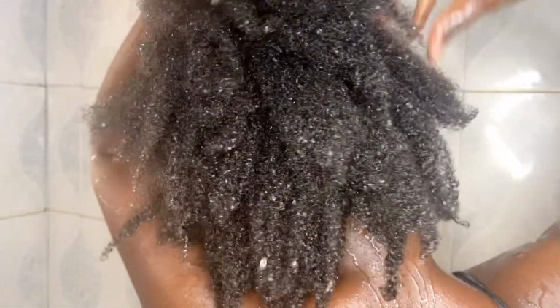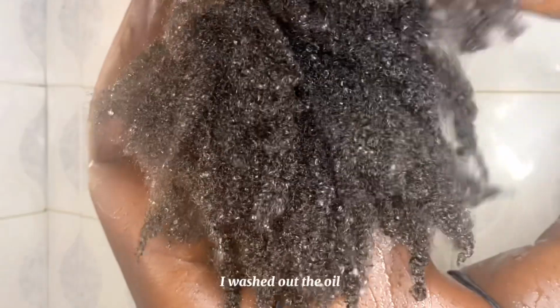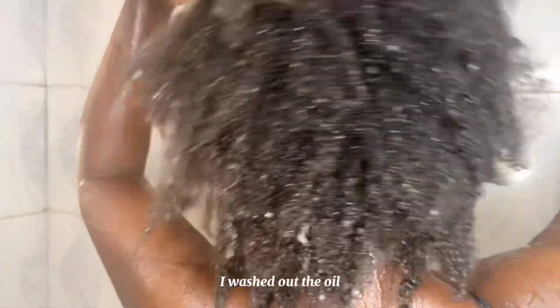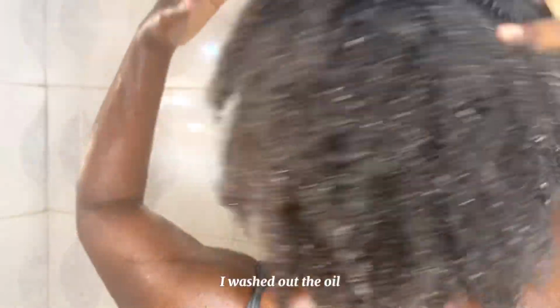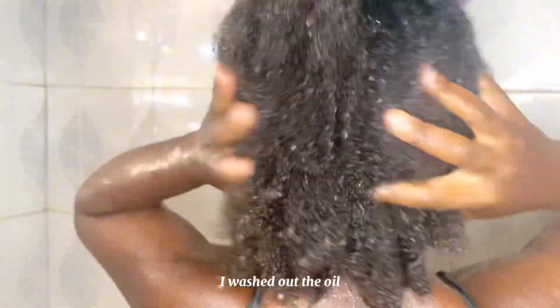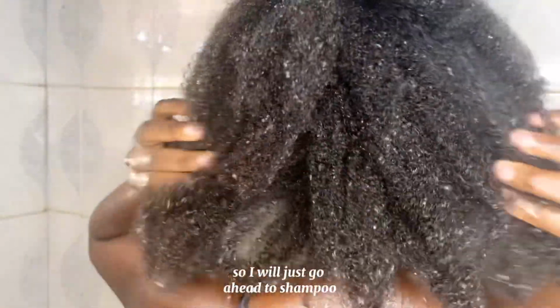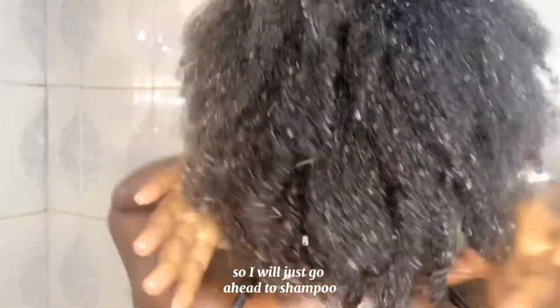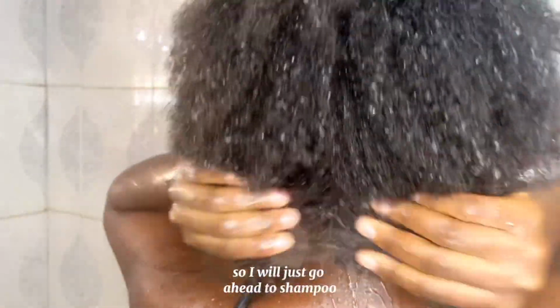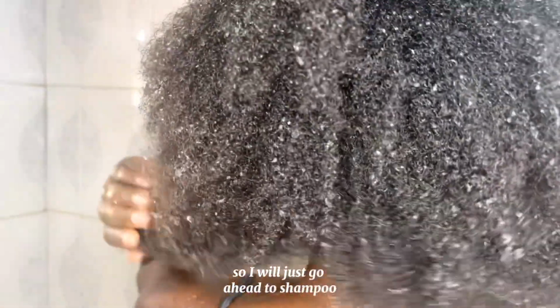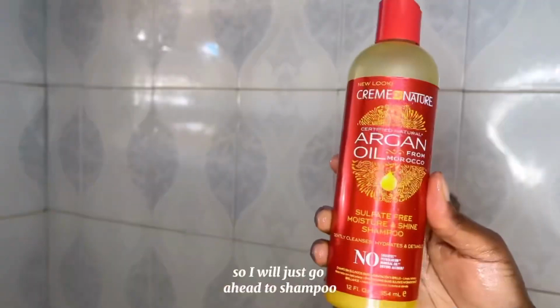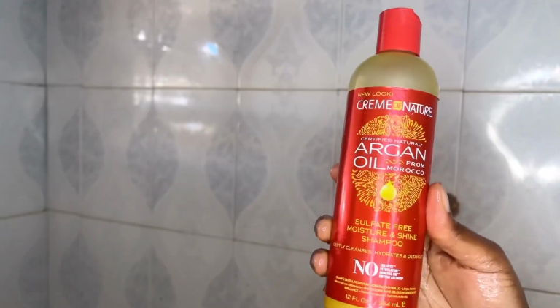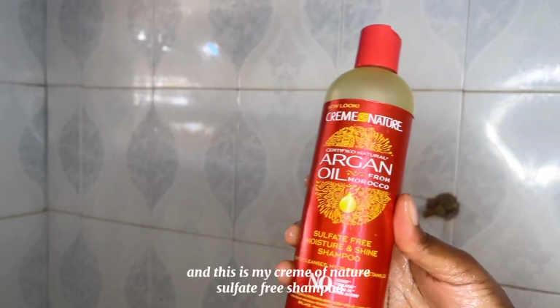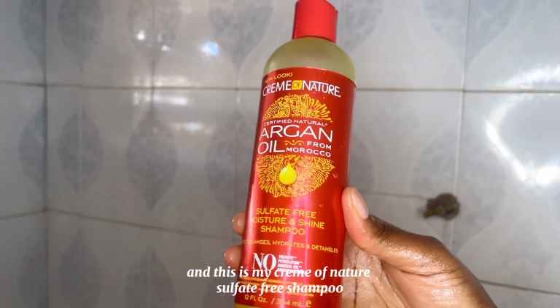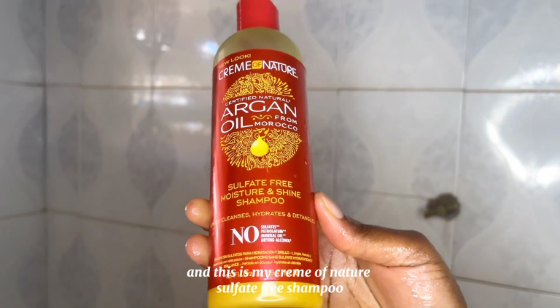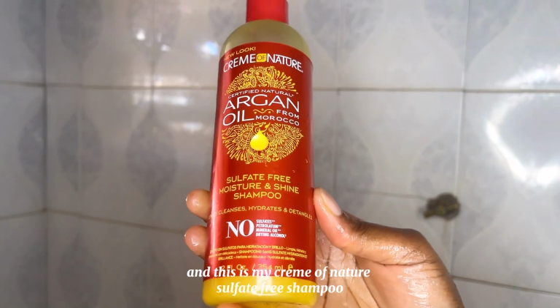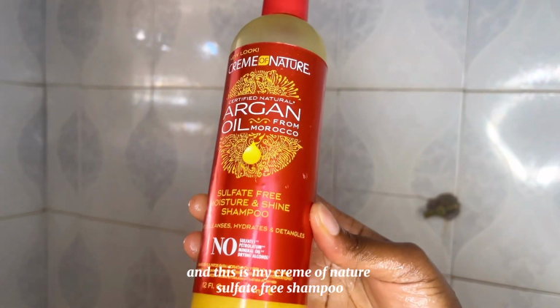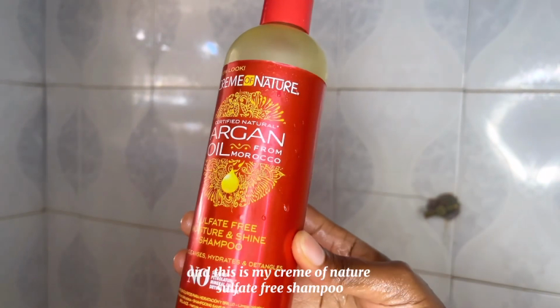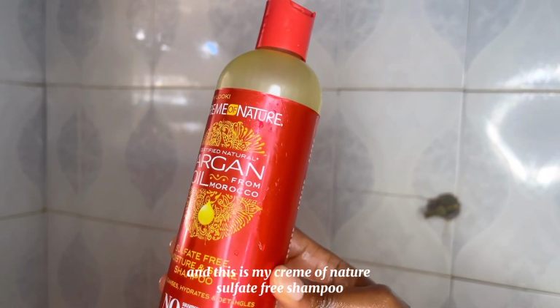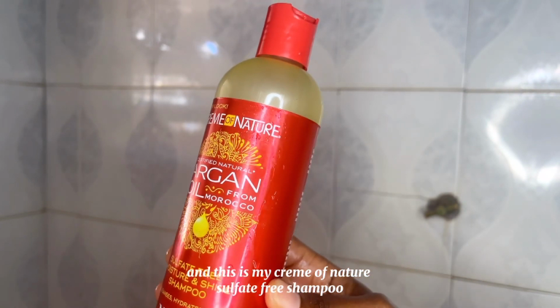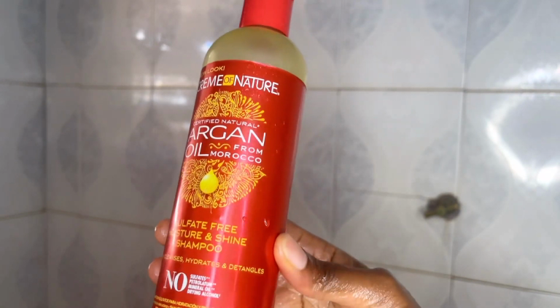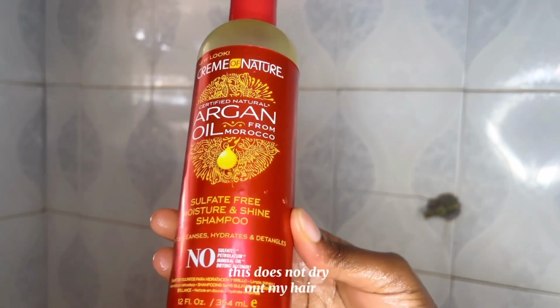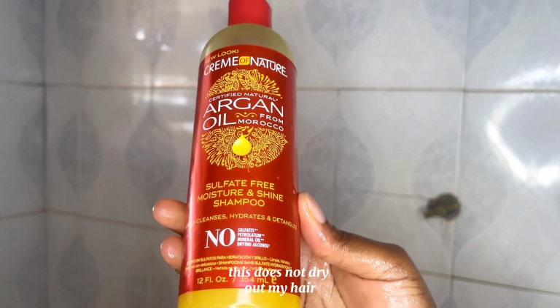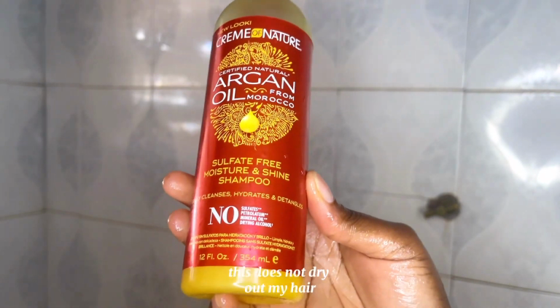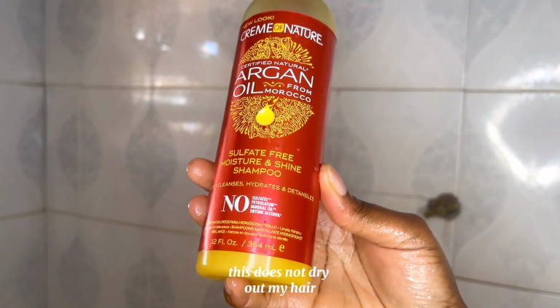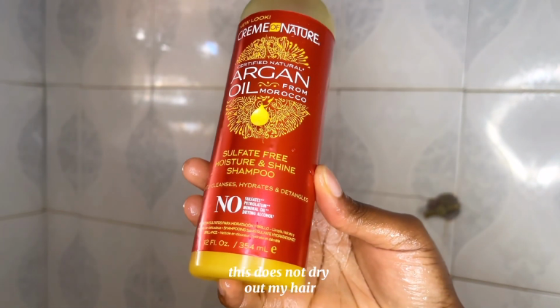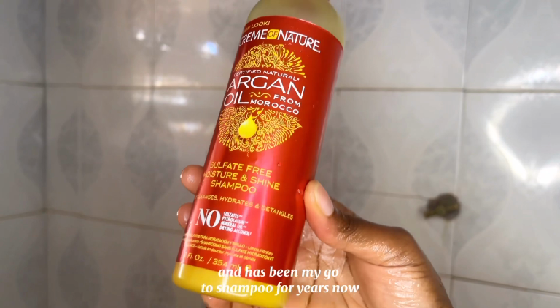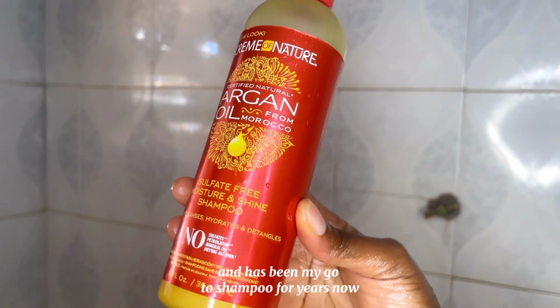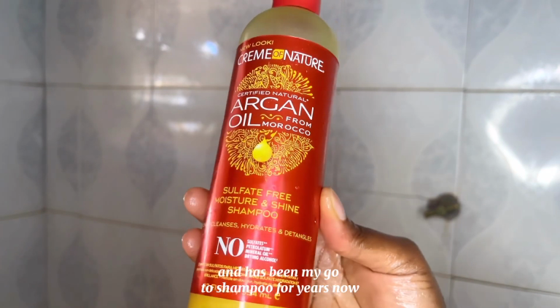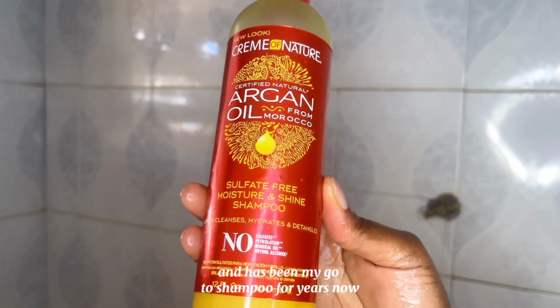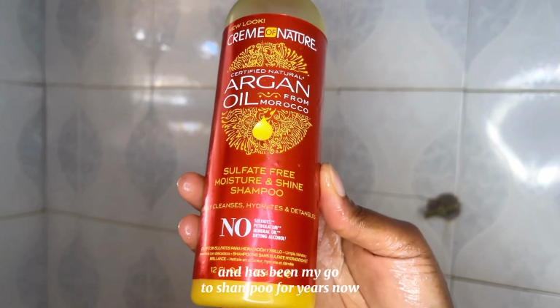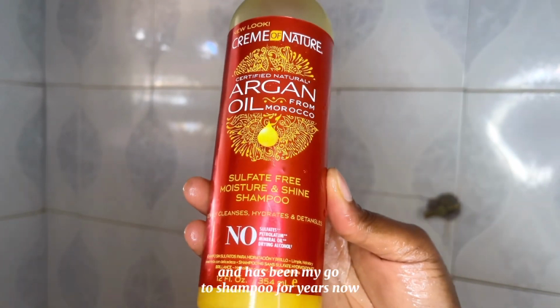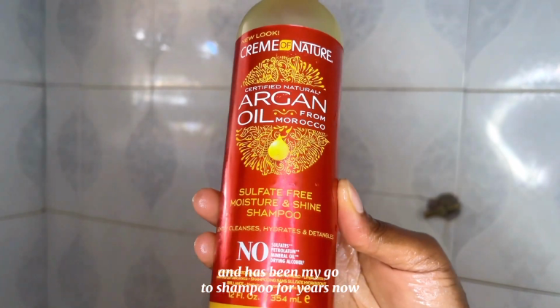I washed out the oil, so I will just go ahead to shampoo. This is my Cream of Nature sulfate-free shampoo. It does not dry out my hair and has been my go-to shampoo for years now.